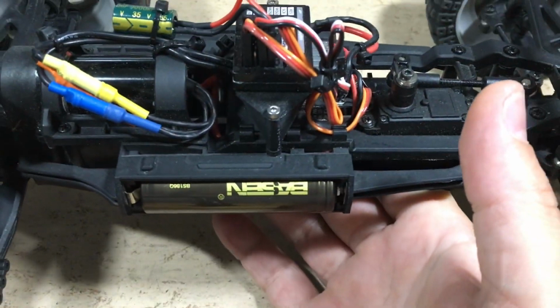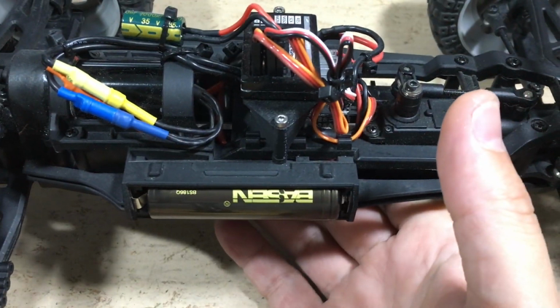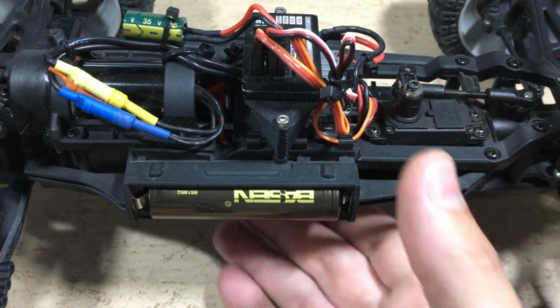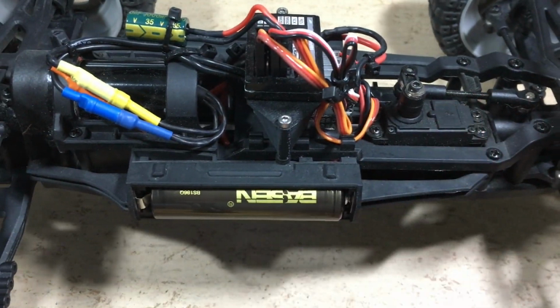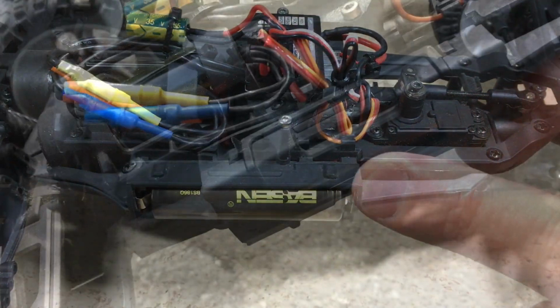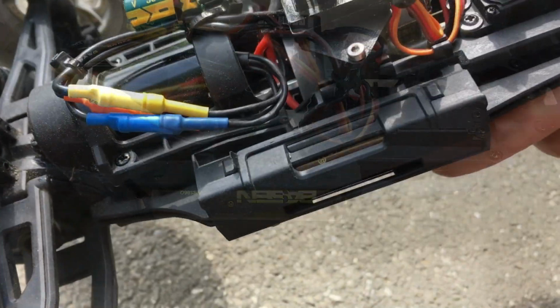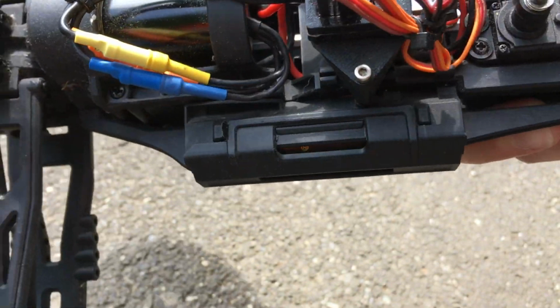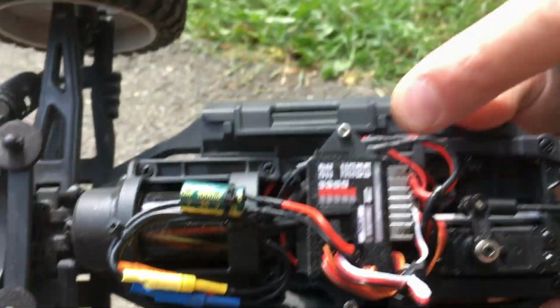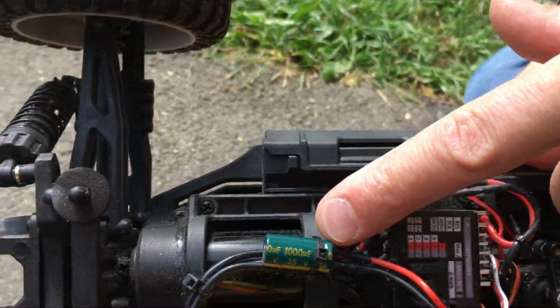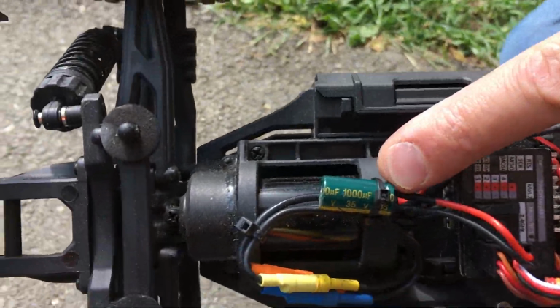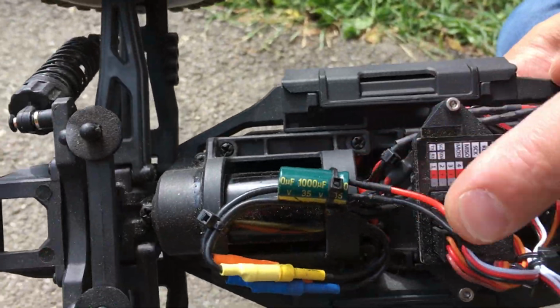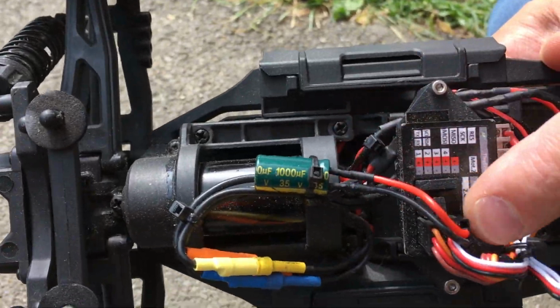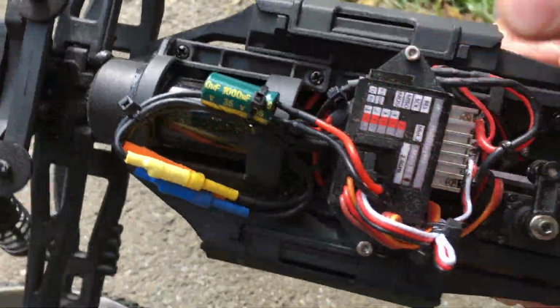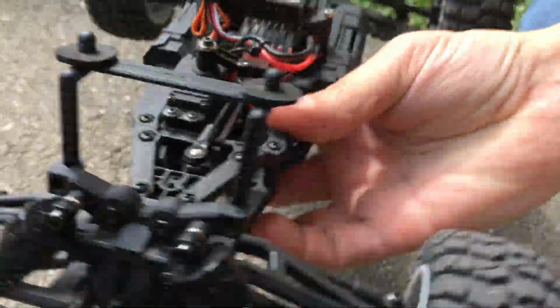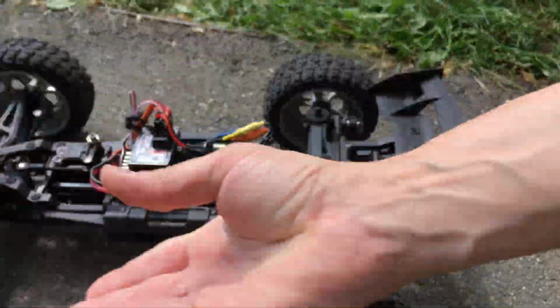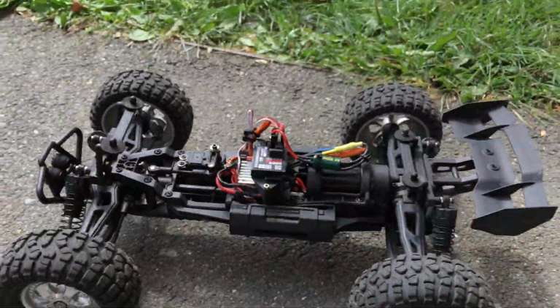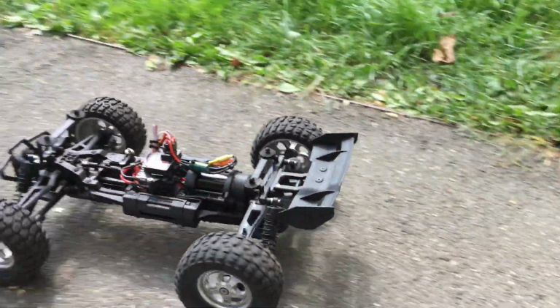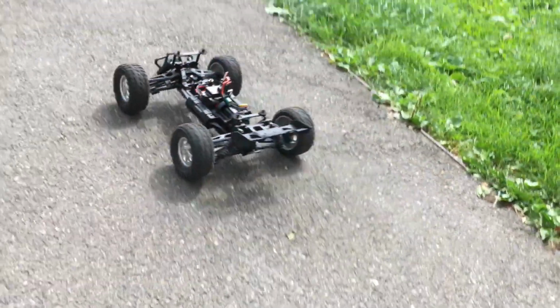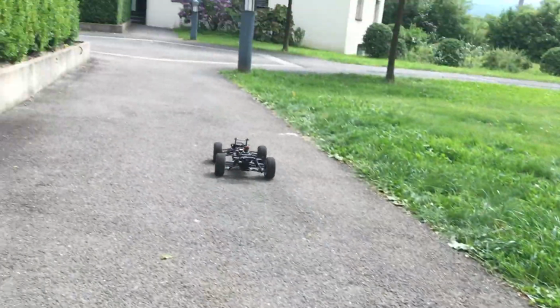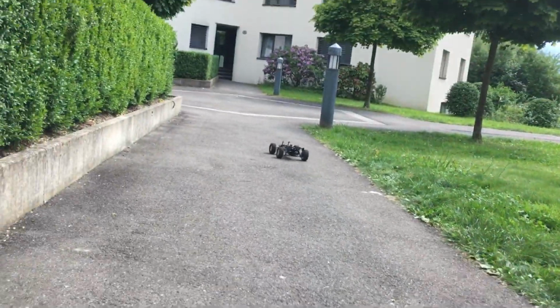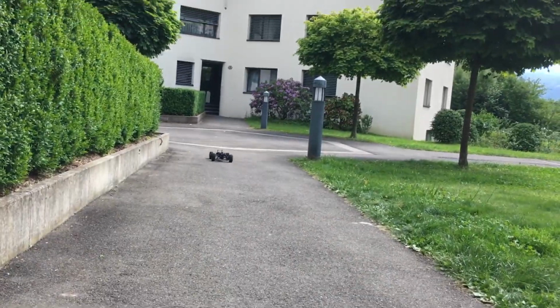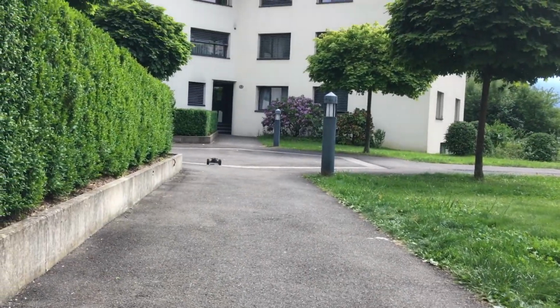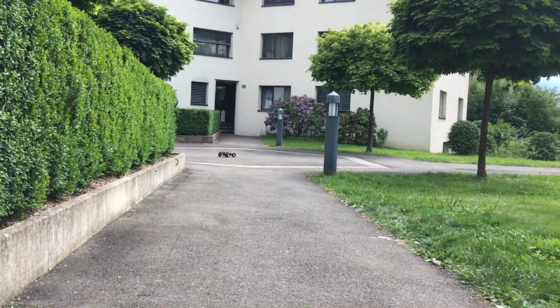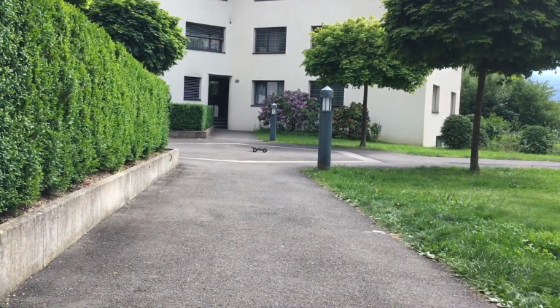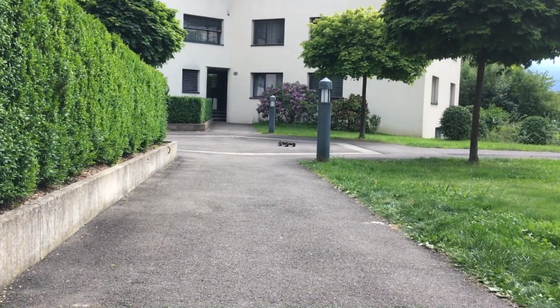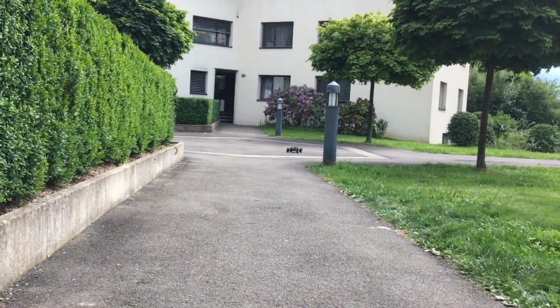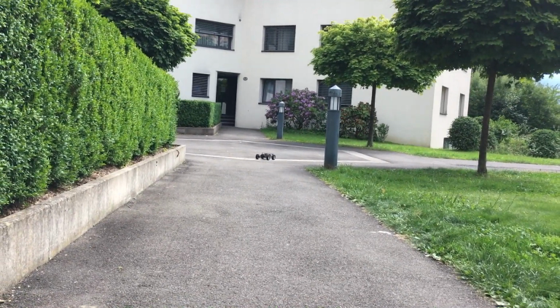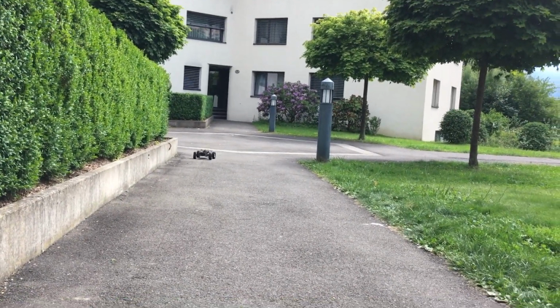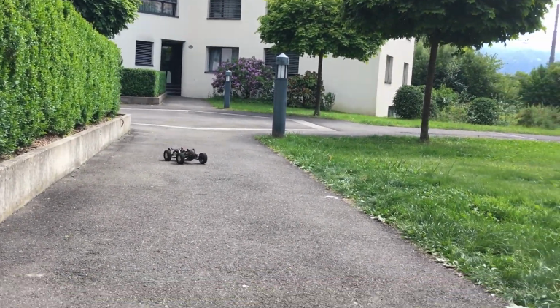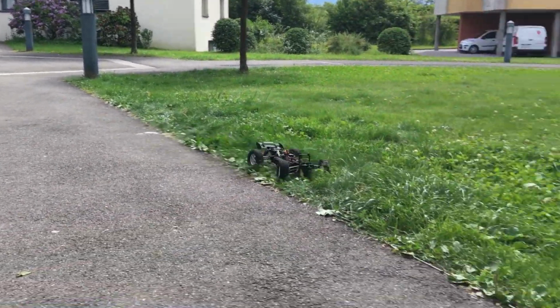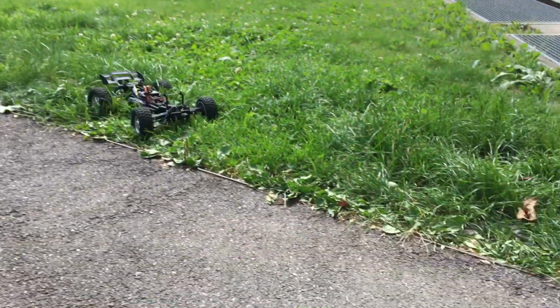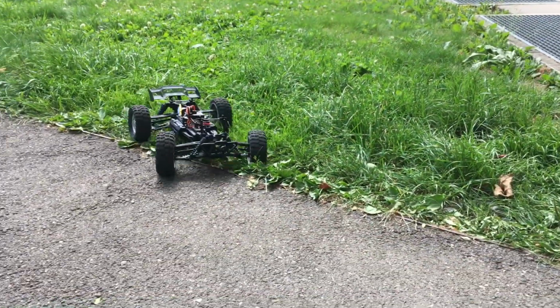Time for a test drive. I have also added a 1000 mAh capacitor for the BEC voltage. Looks like these batteries are able to supply the required current.